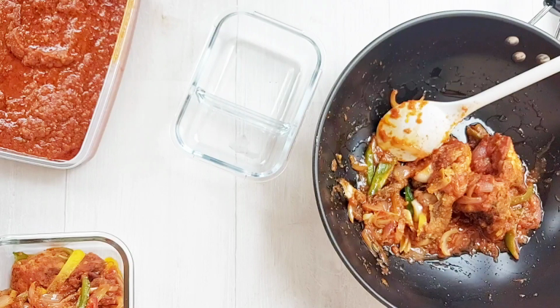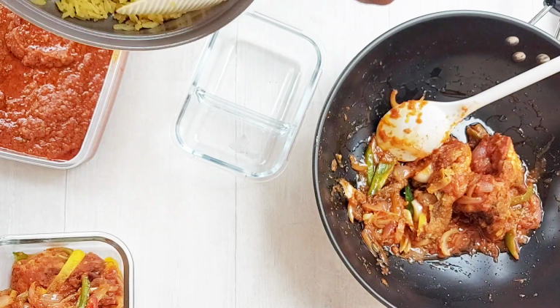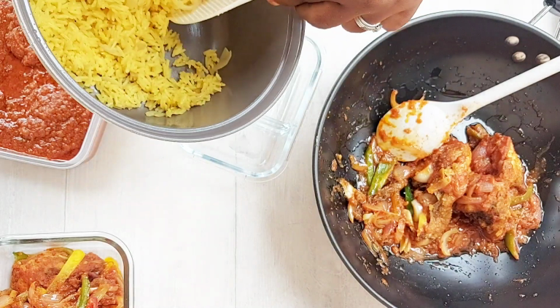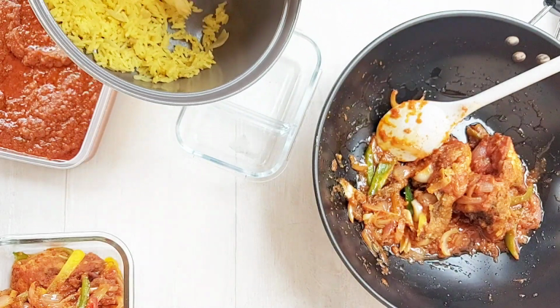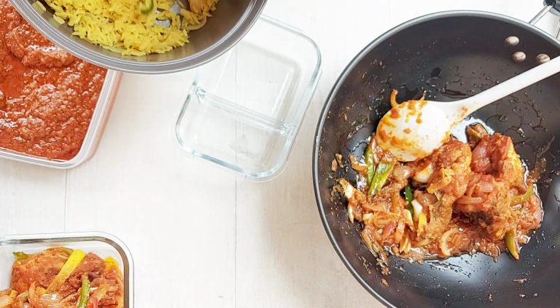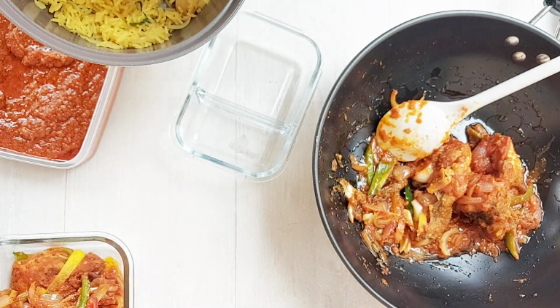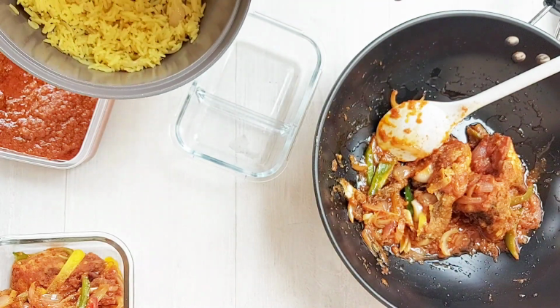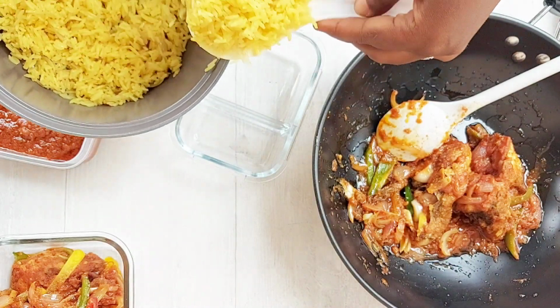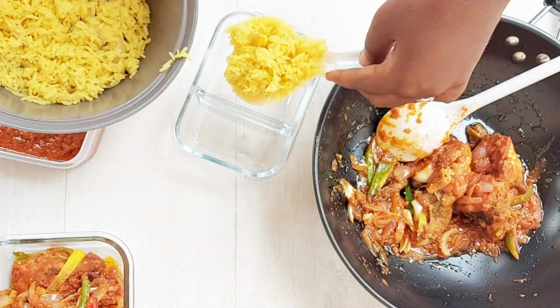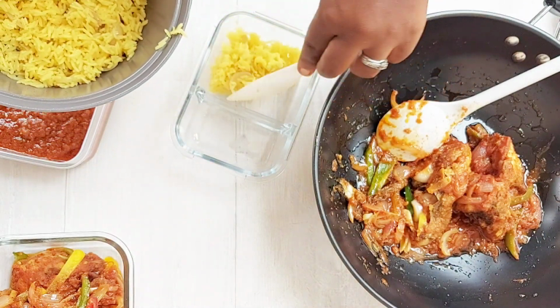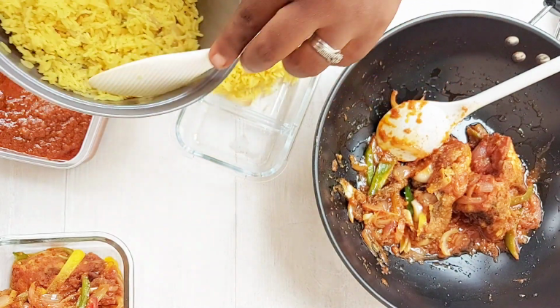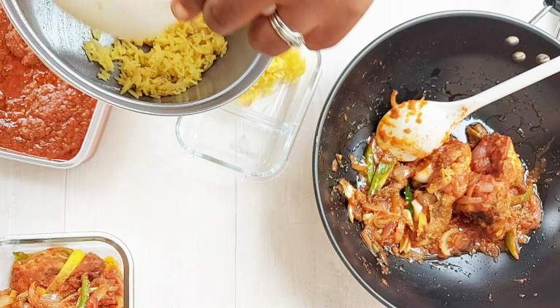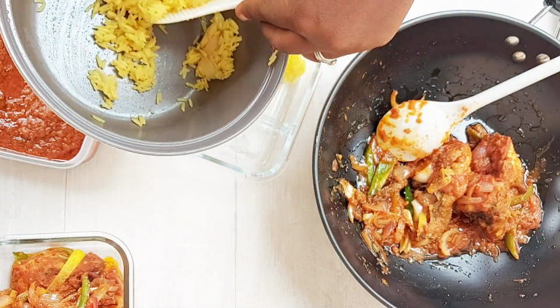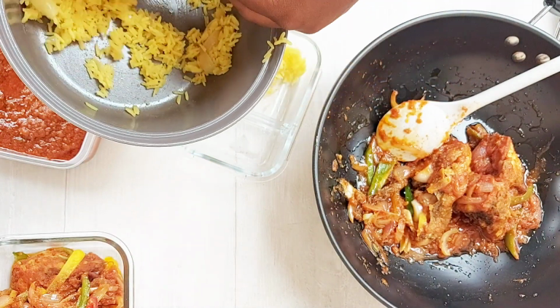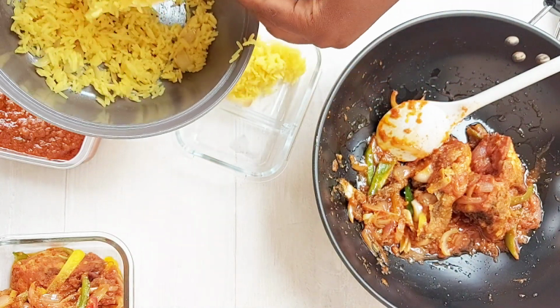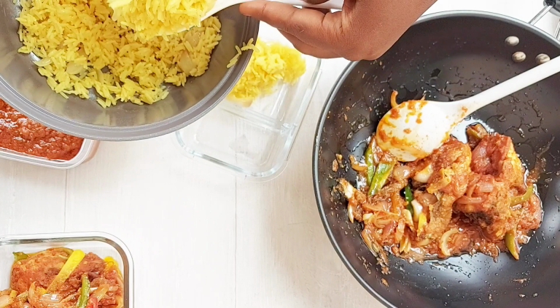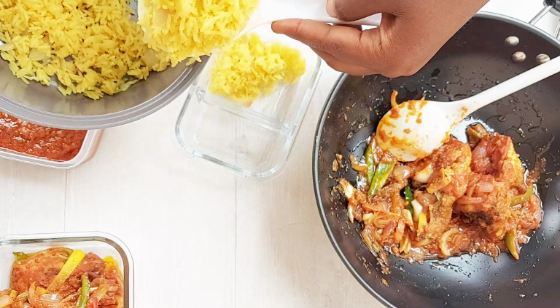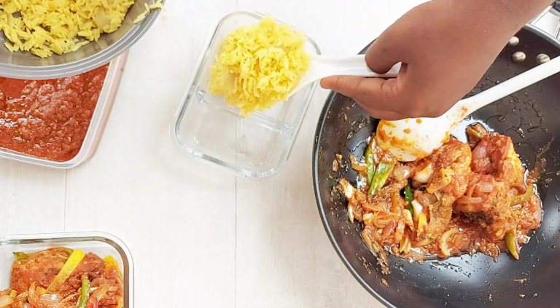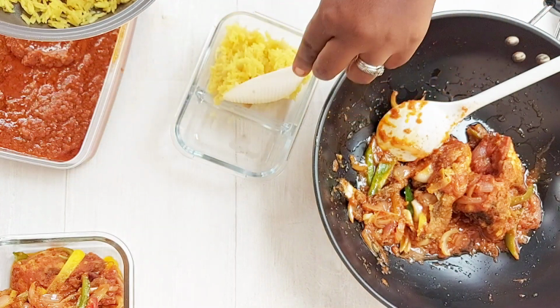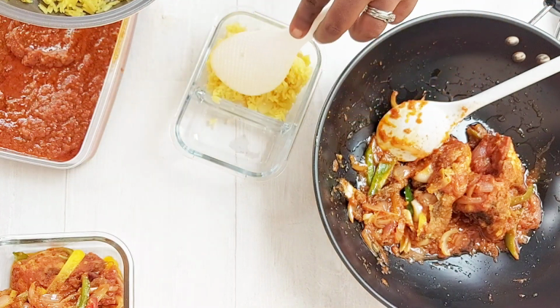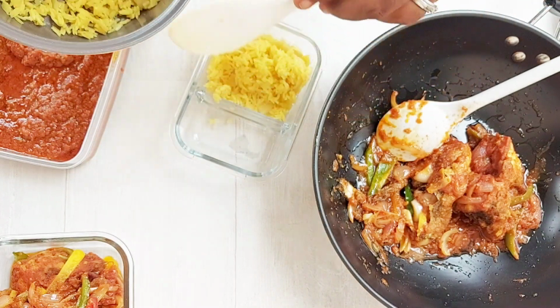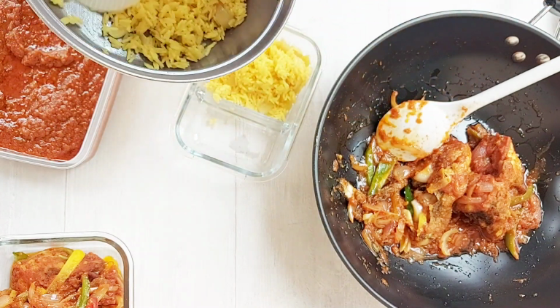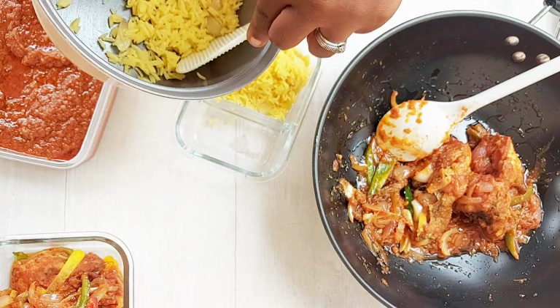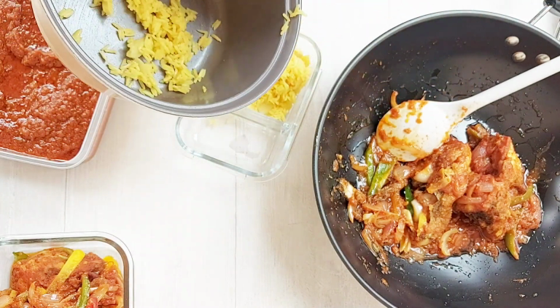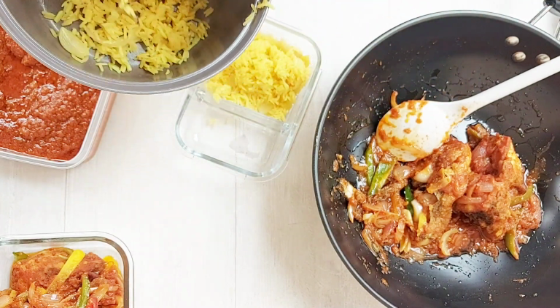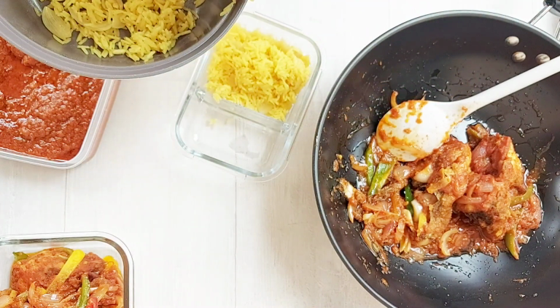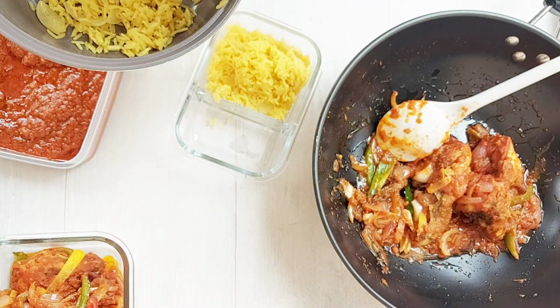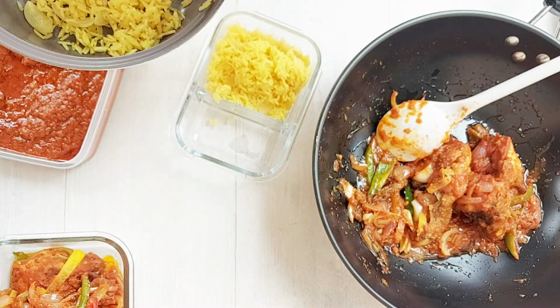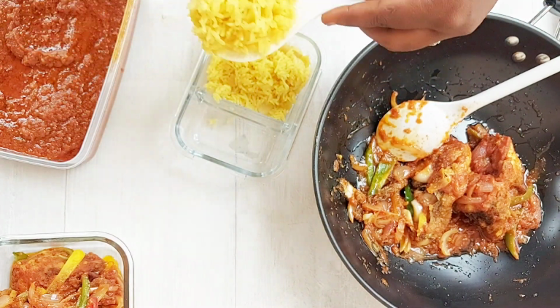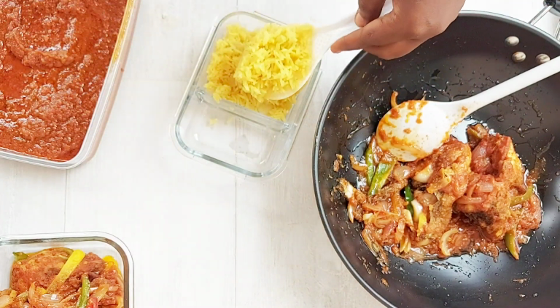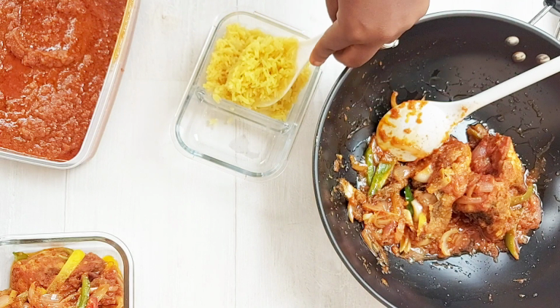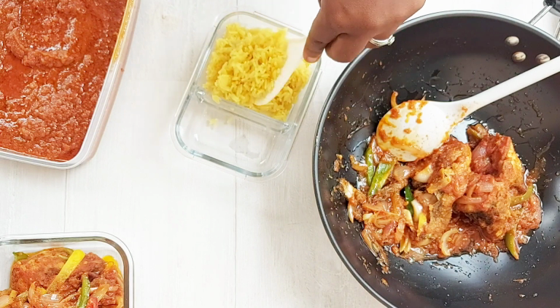Hi guys, welcome back to my channel. Perpetual here. If you're new, you're warmly welcome. And thank you all so much for joining me today as I prep our meals for the week. Come along and let's get started.